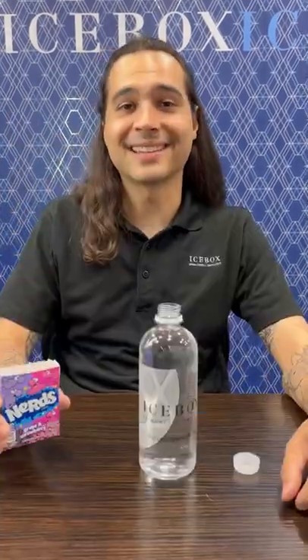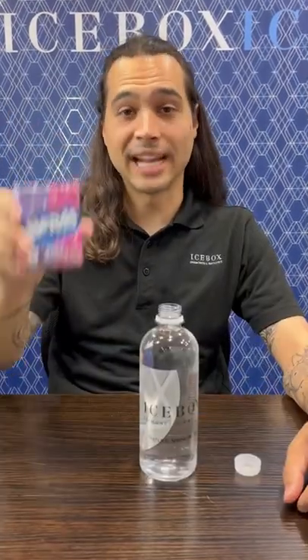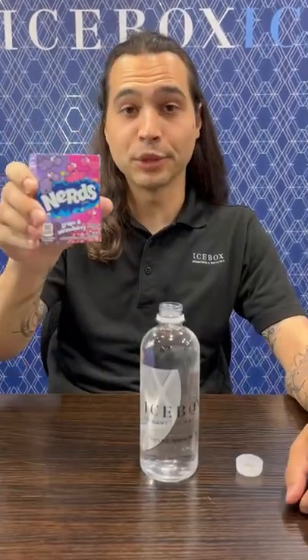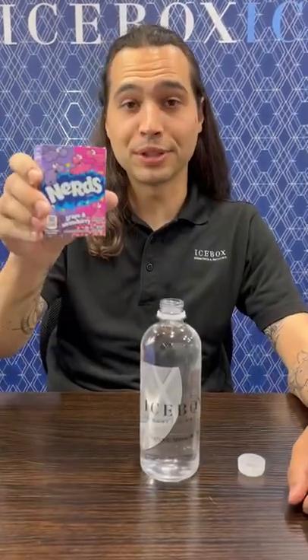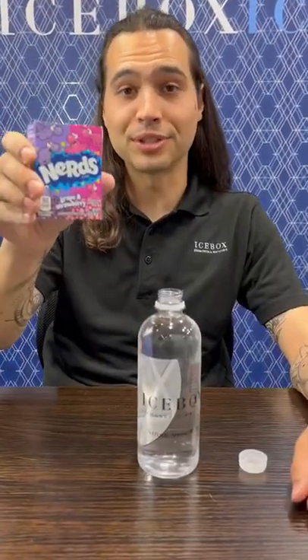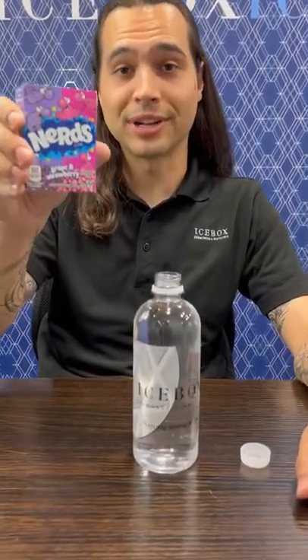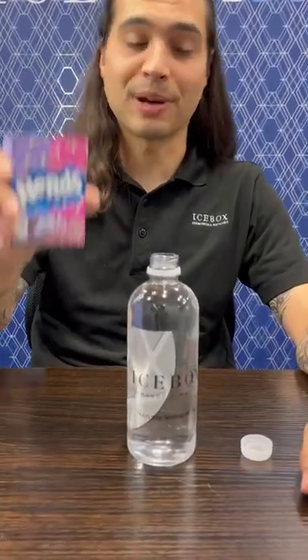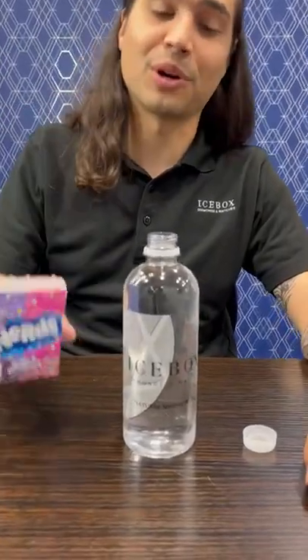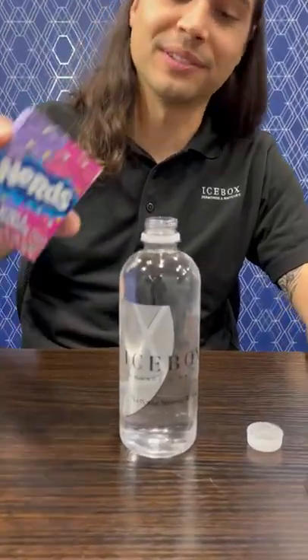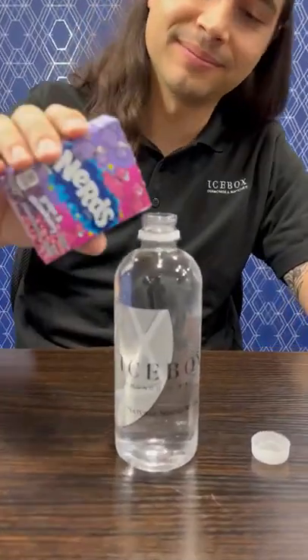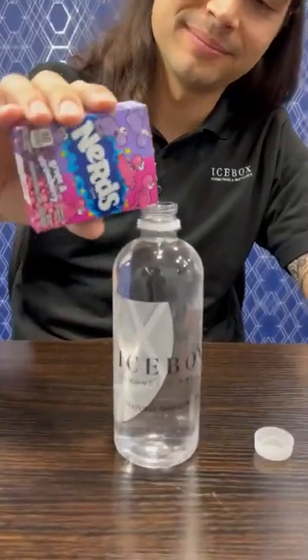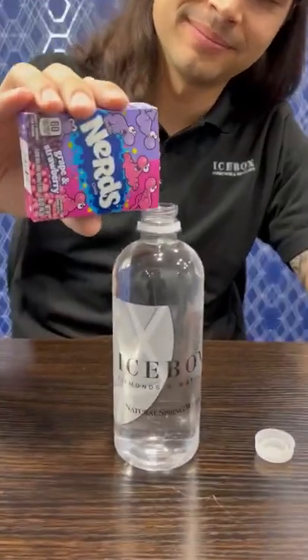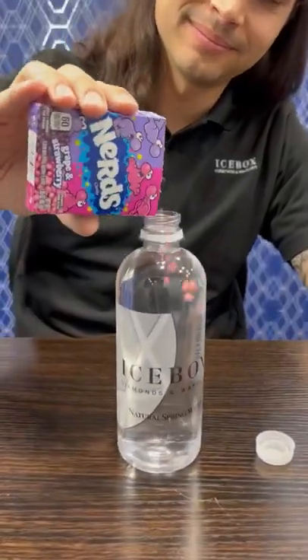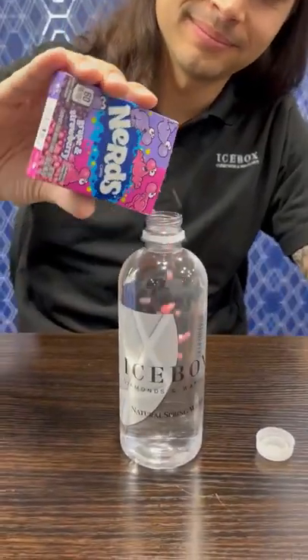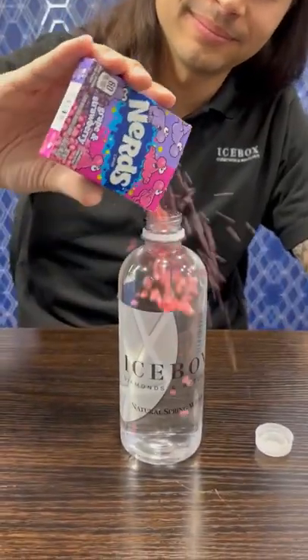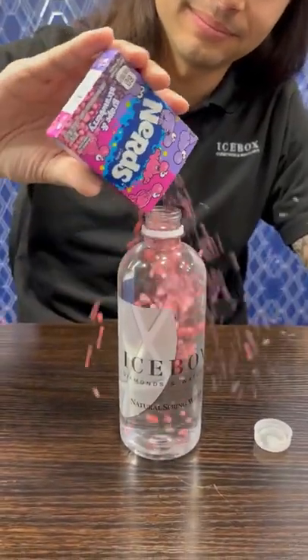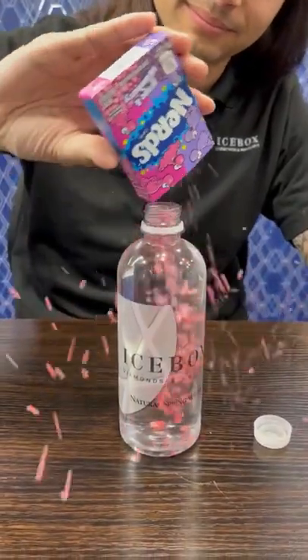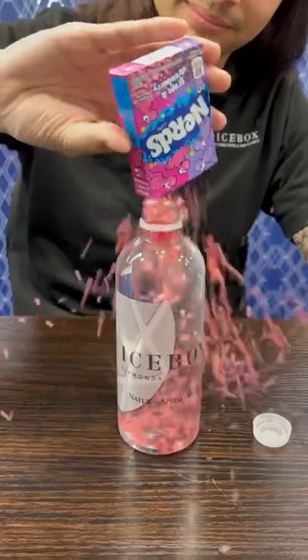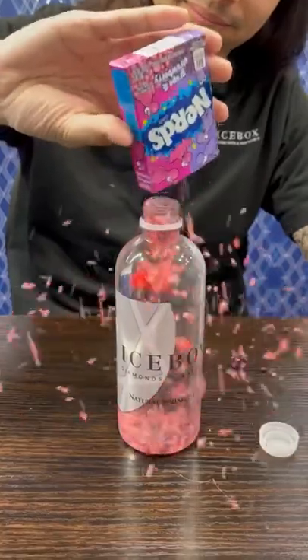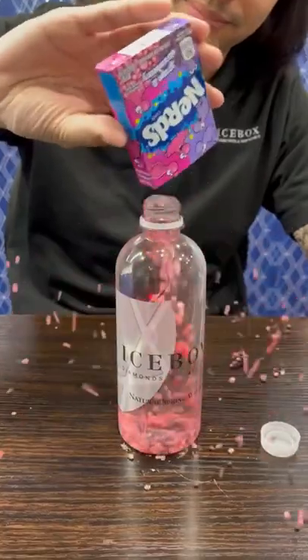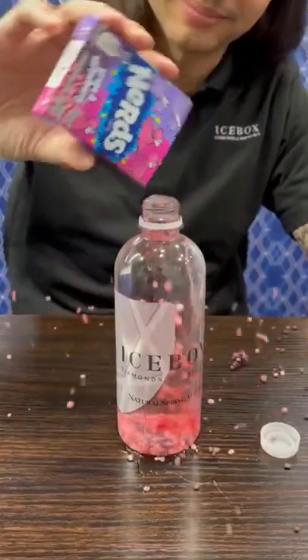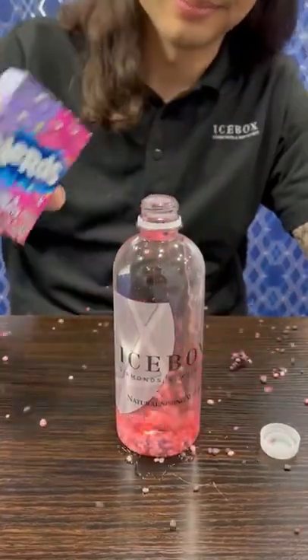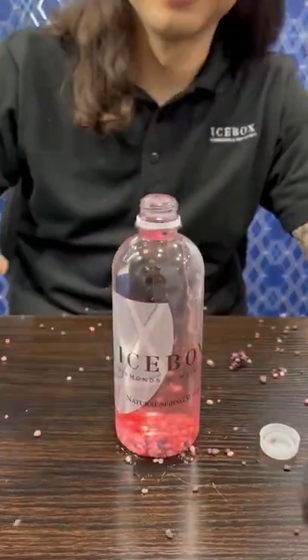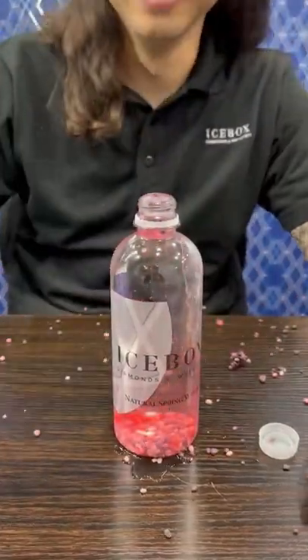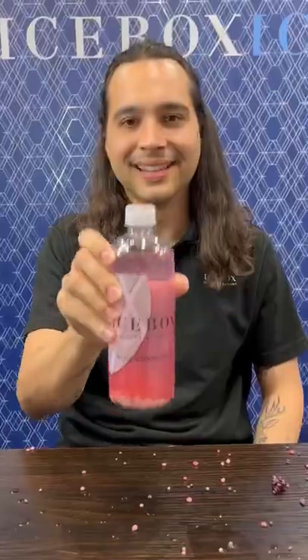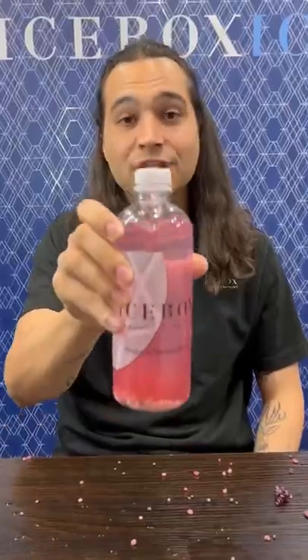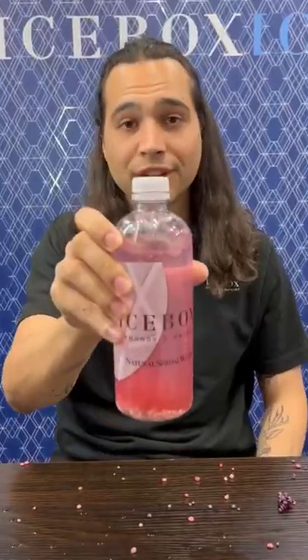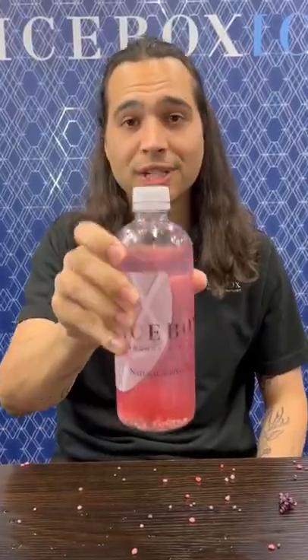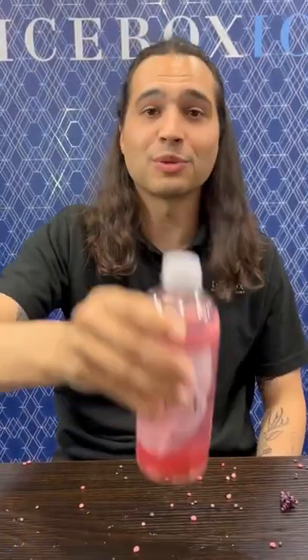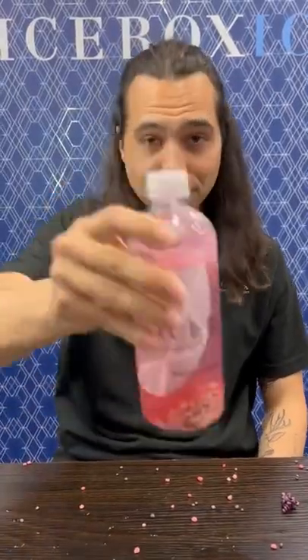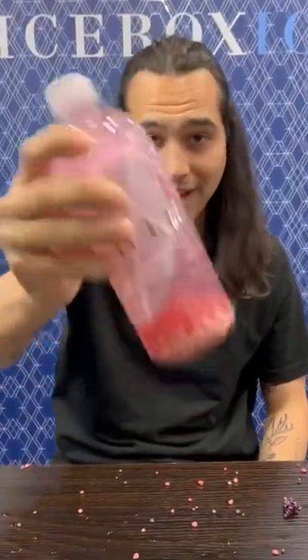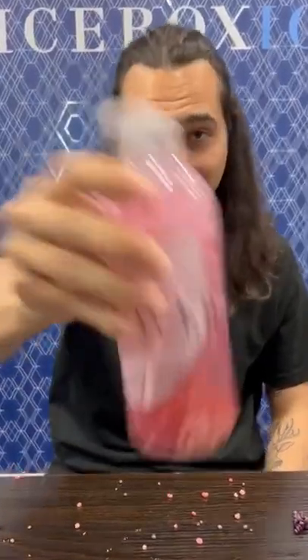Next, carefully put the Nerds in your icebox water. Next, shake your icebox water for five minutes.